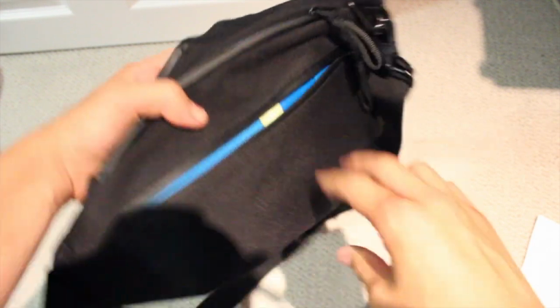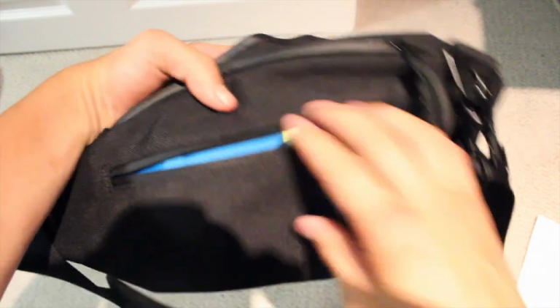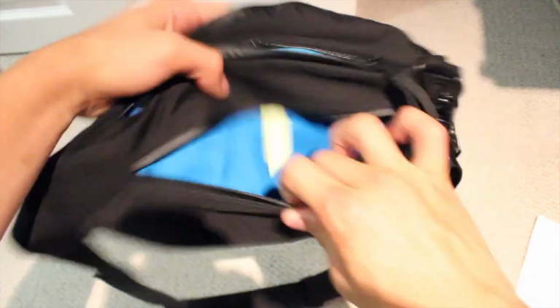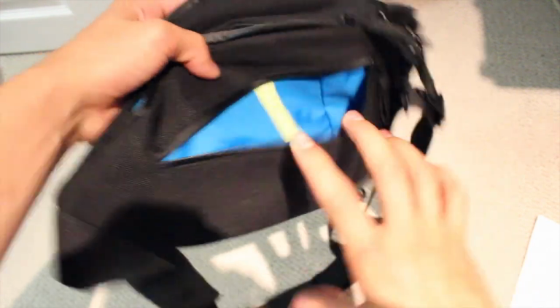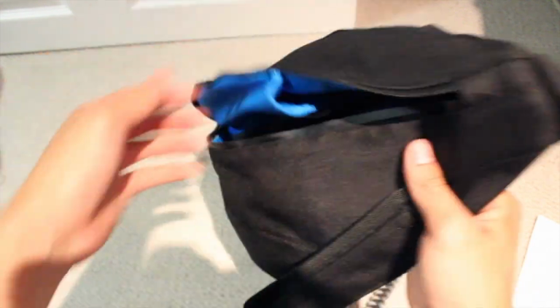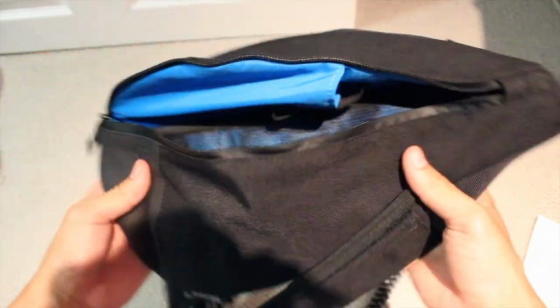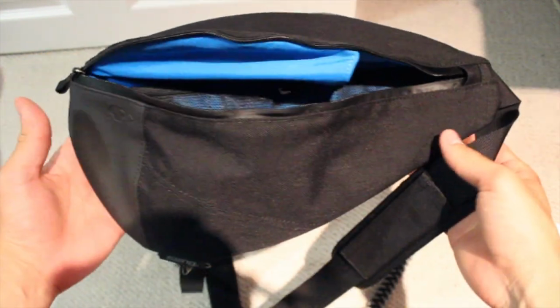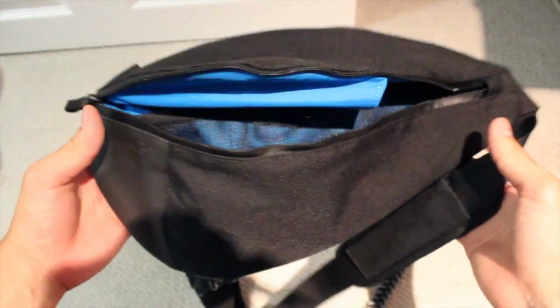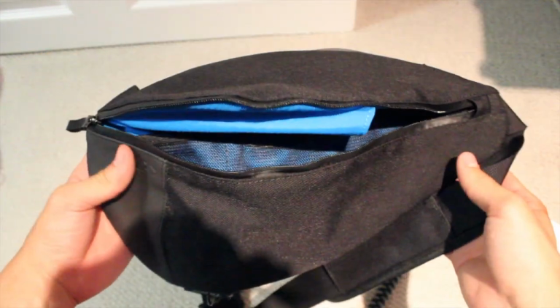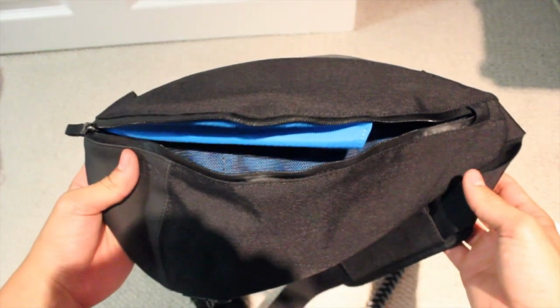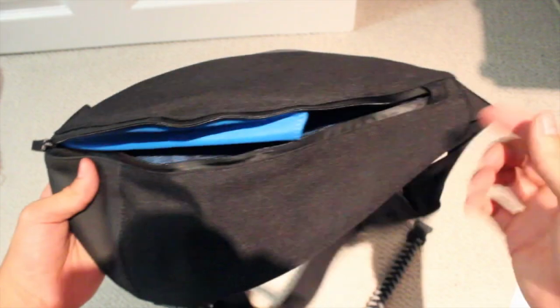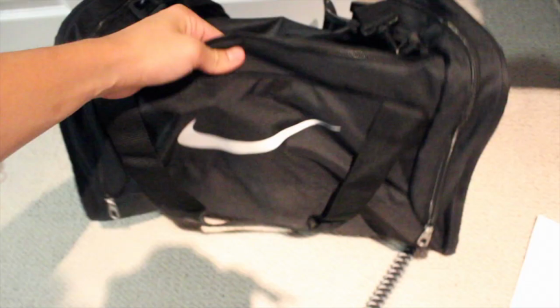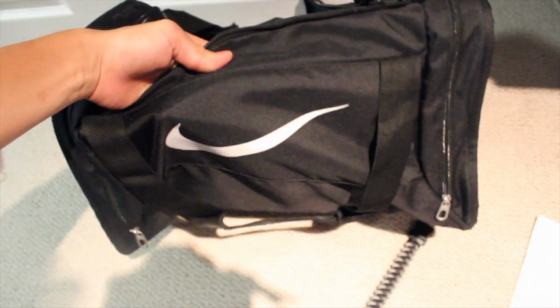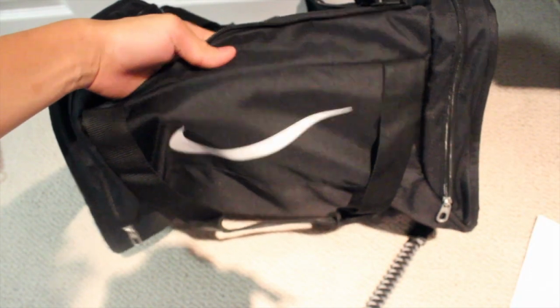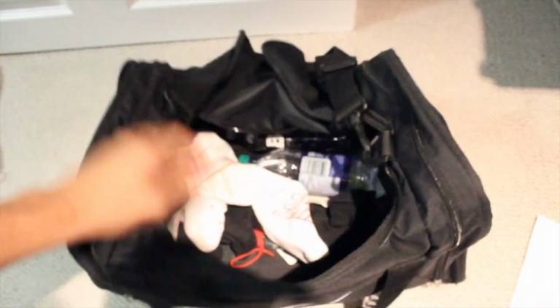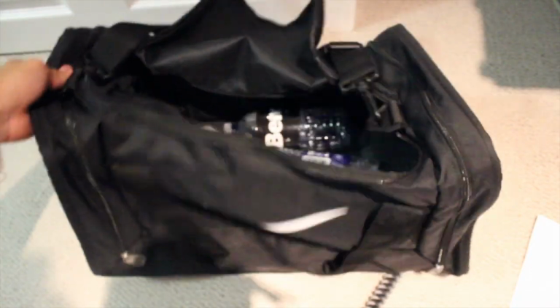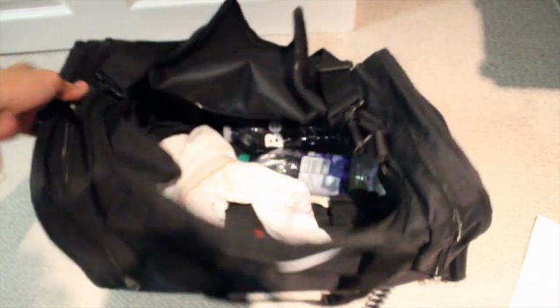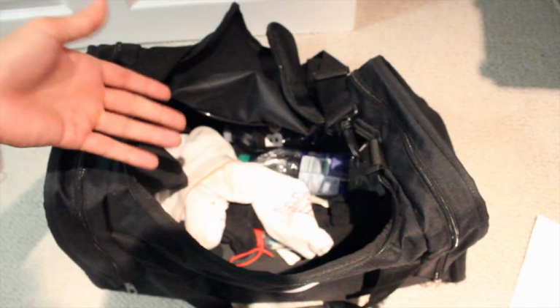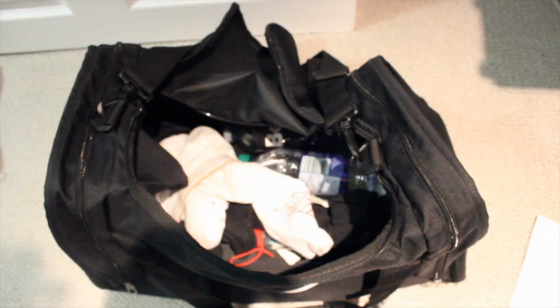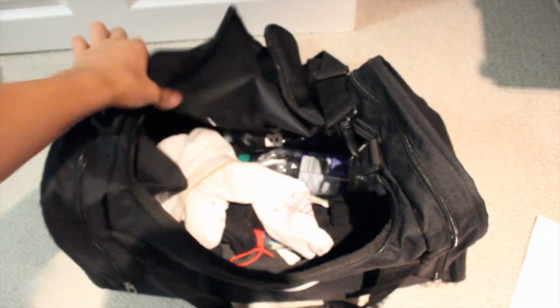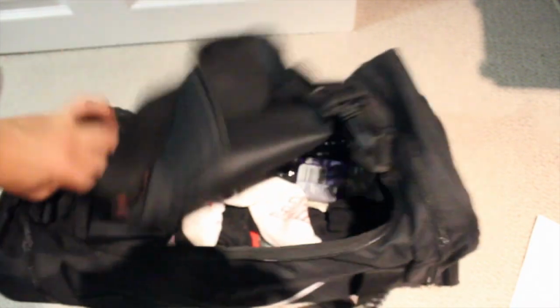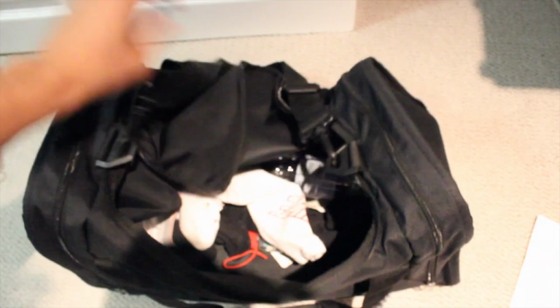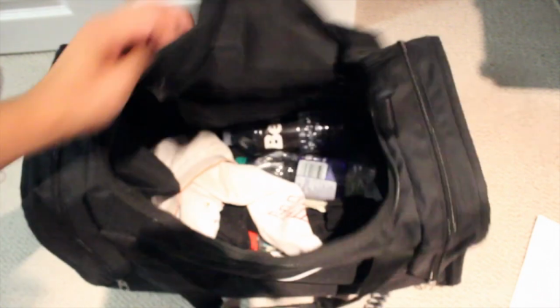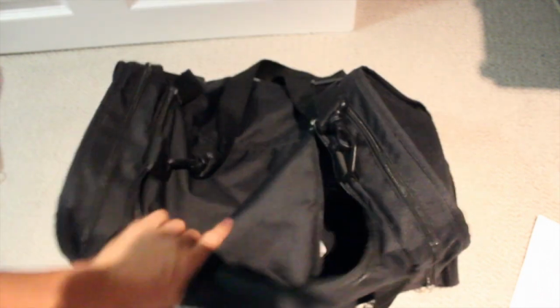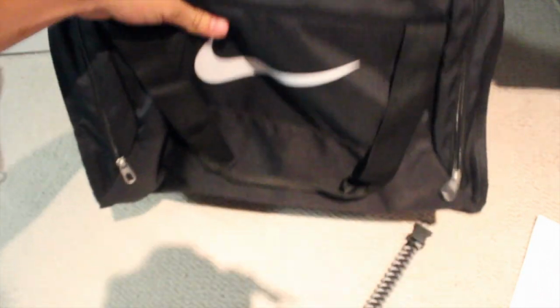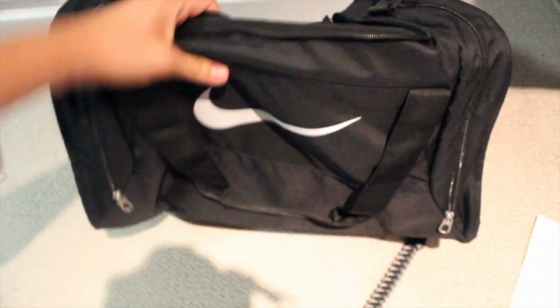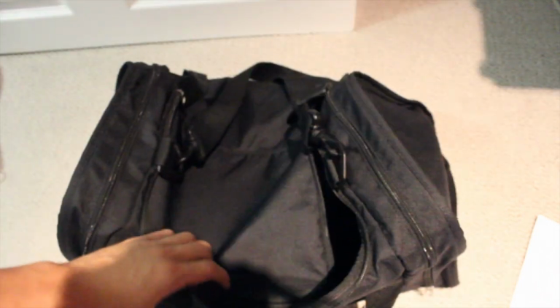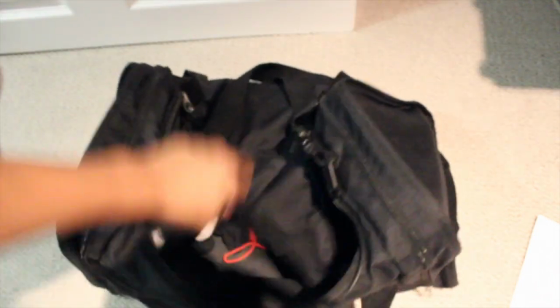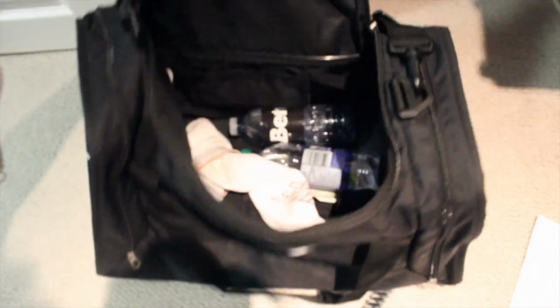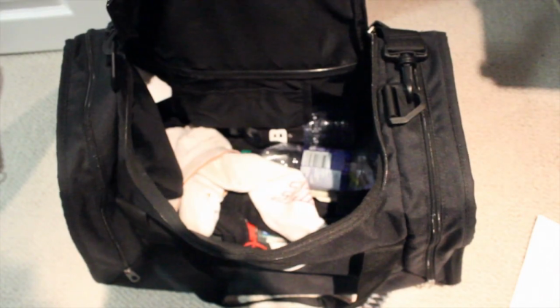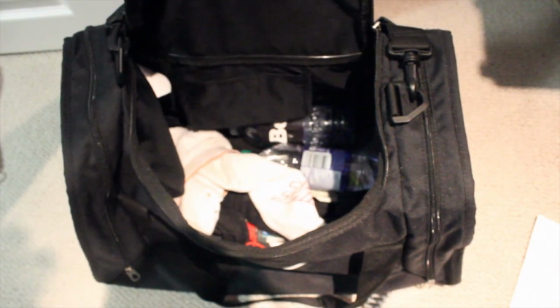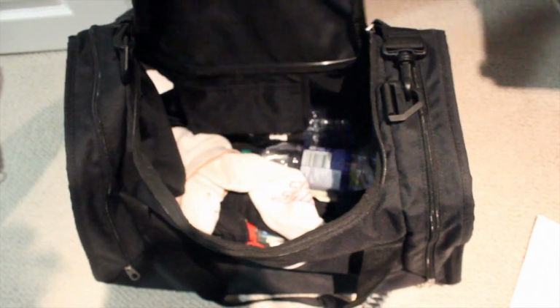So as you can see, this is a very, very small bag. And I'm very used to using this, my Nike gym bag. If you see me in Toronto, this is all I'm using. It's basically a regular gym bag. And most of the time, it's not even that full.